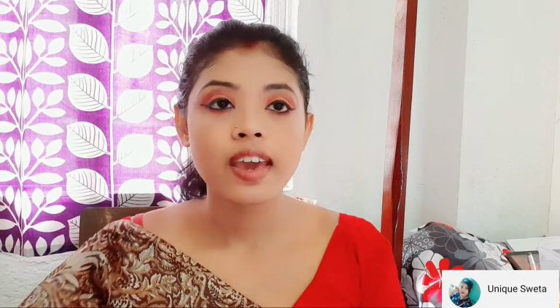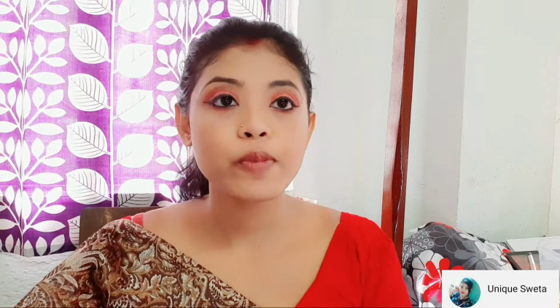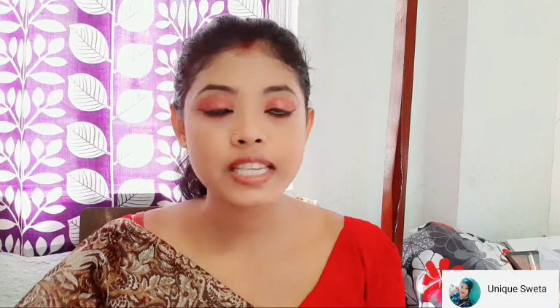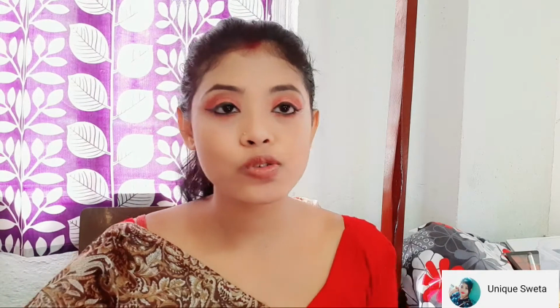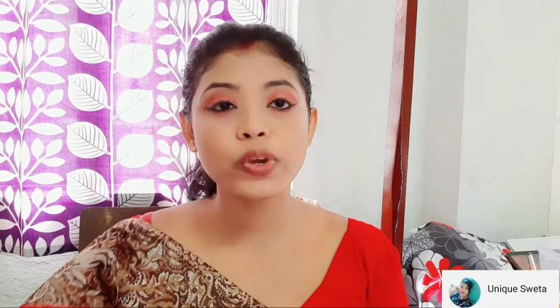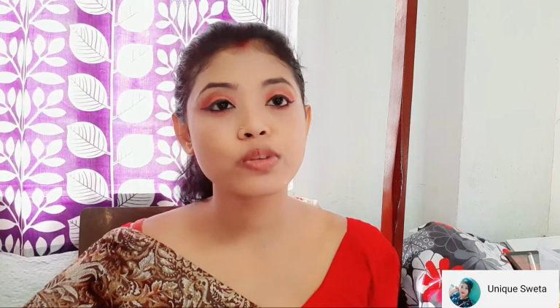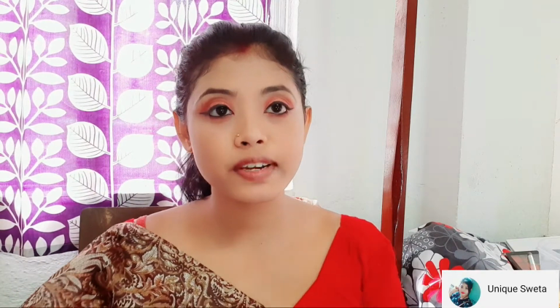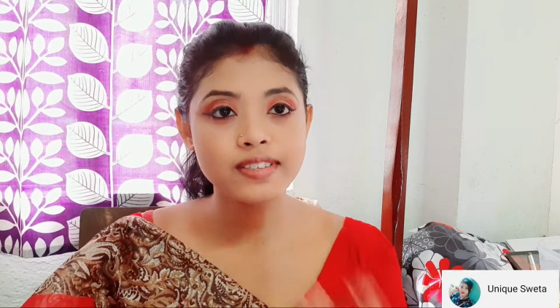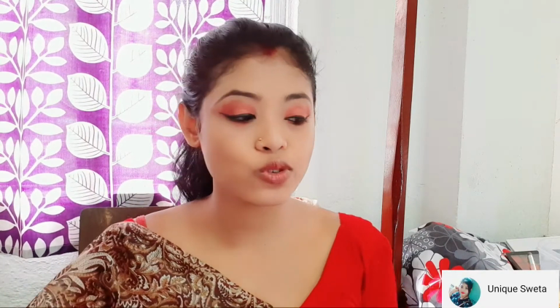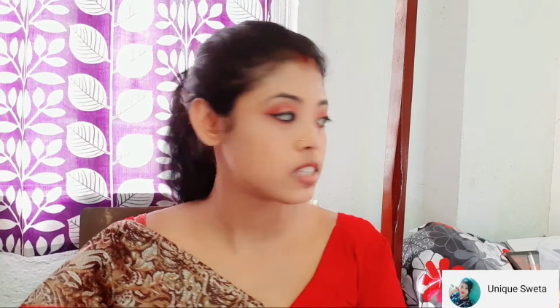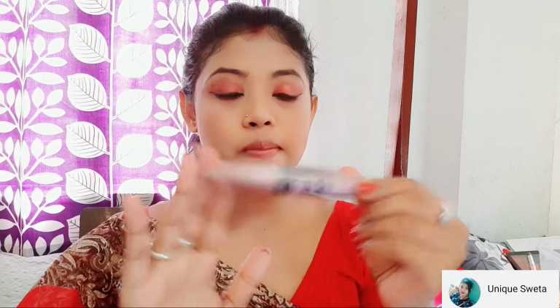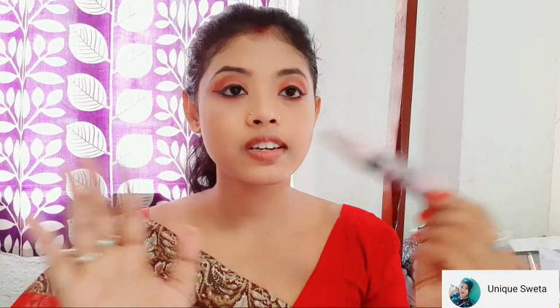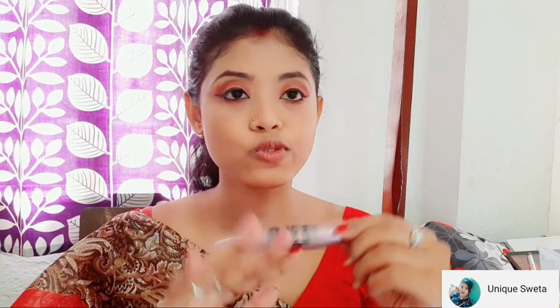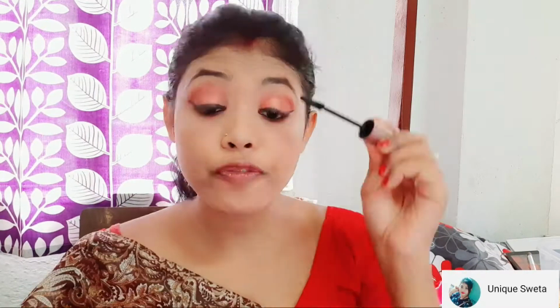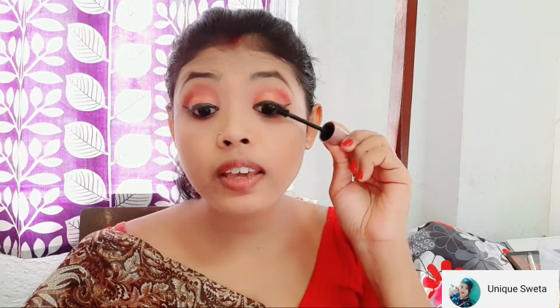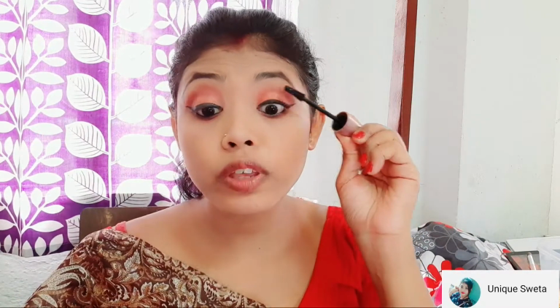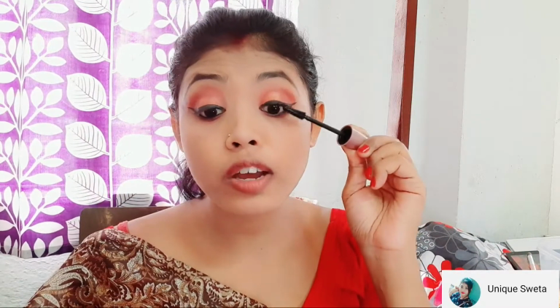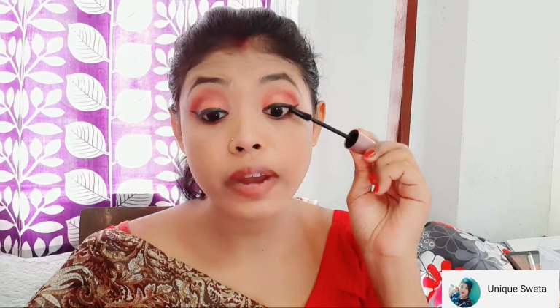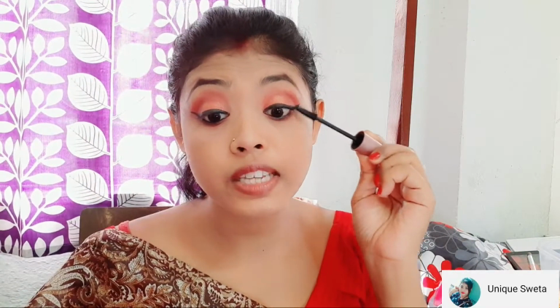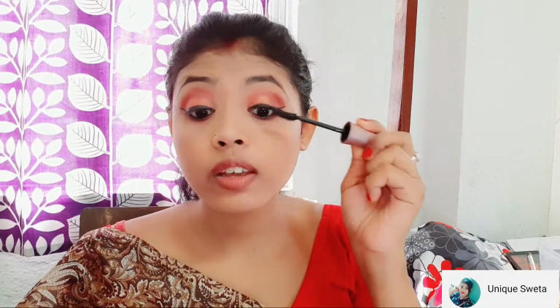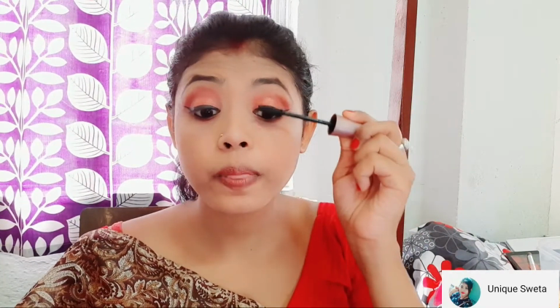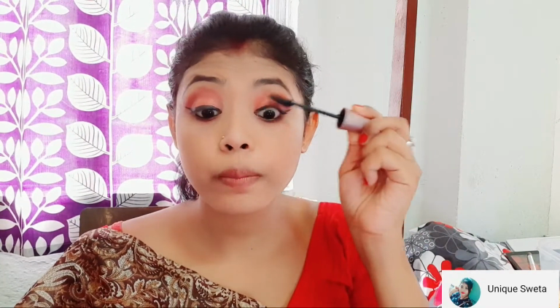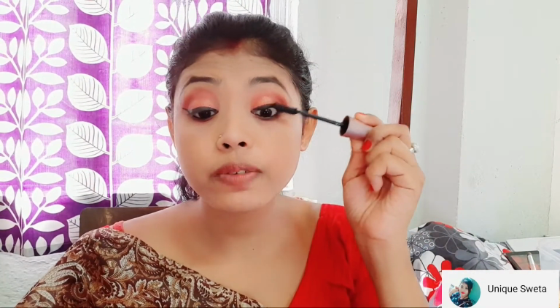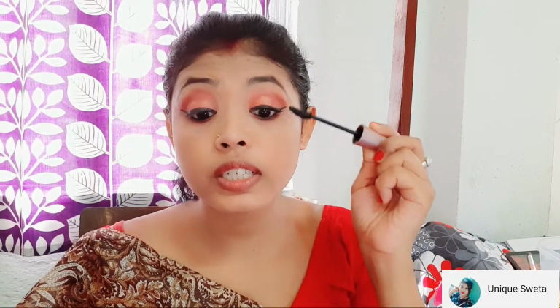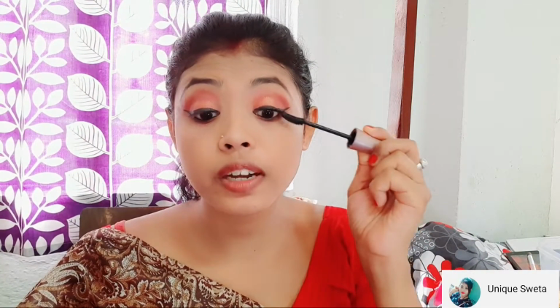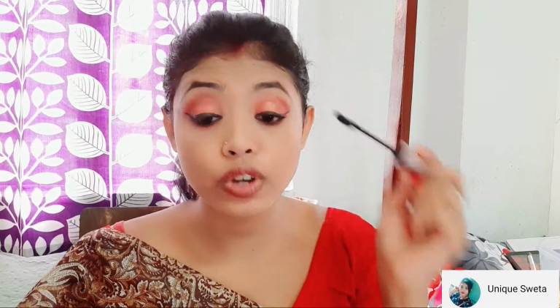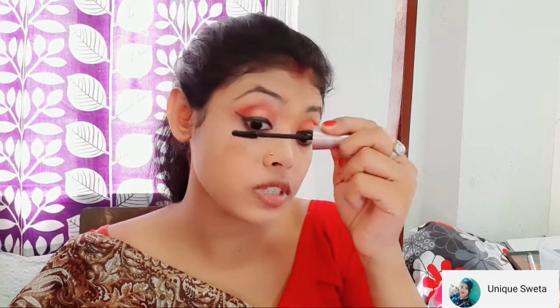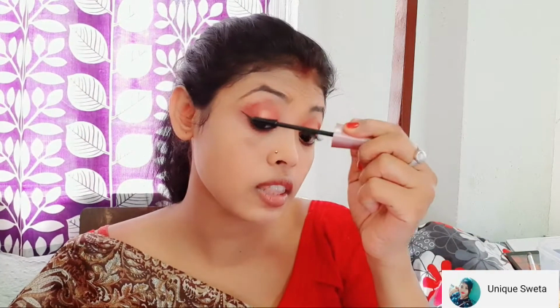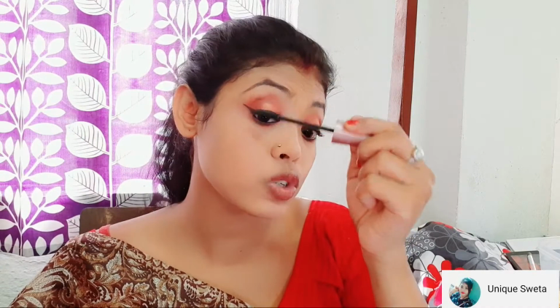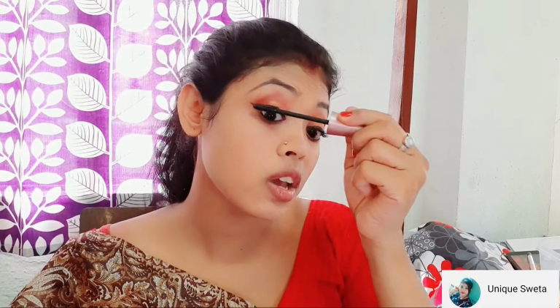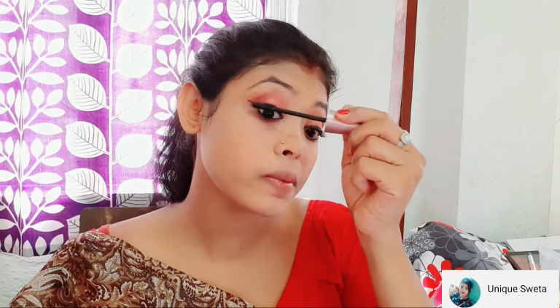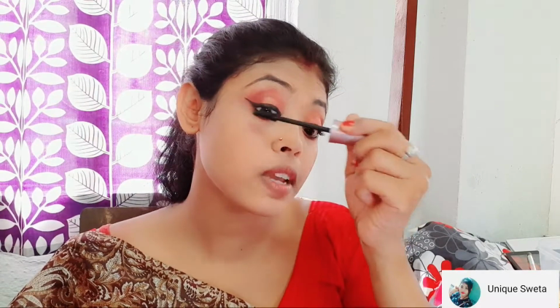I will have my mascara. I will use the Maybelline Lash Sensational mascara and apply it to my lashes.